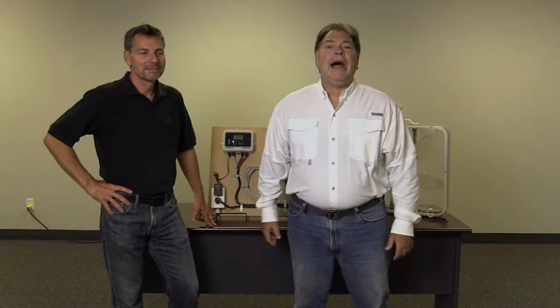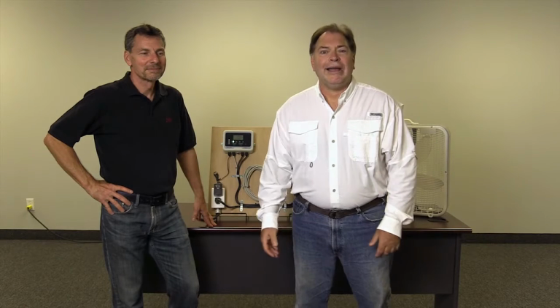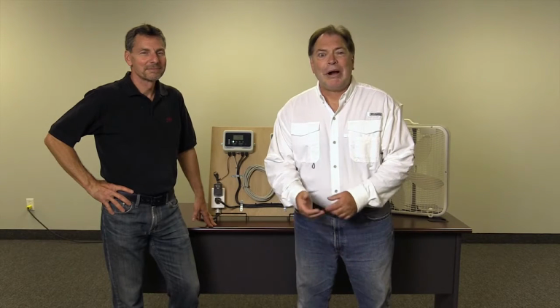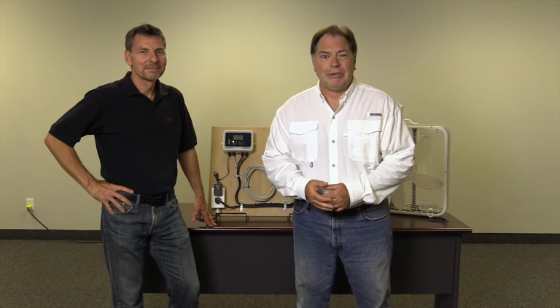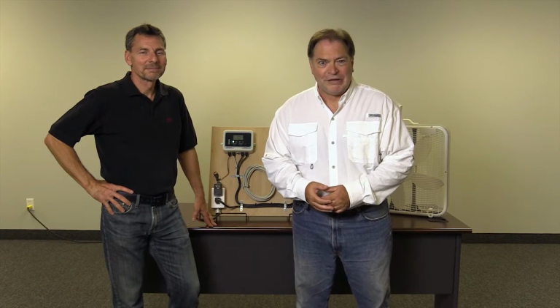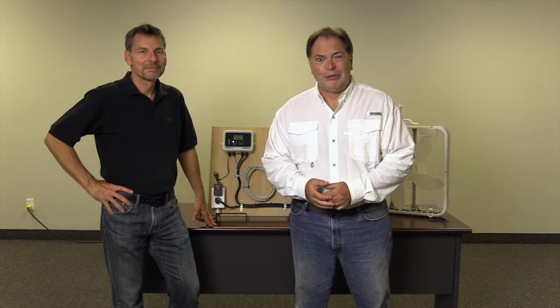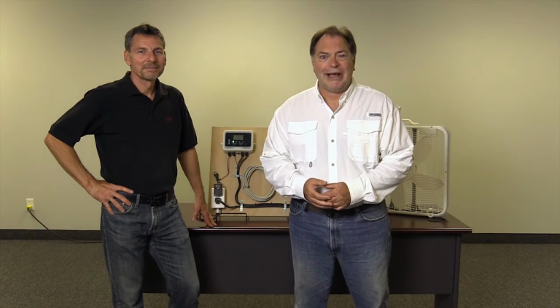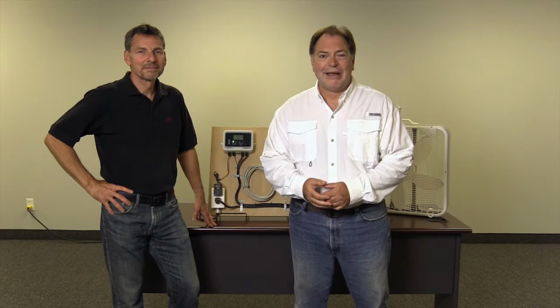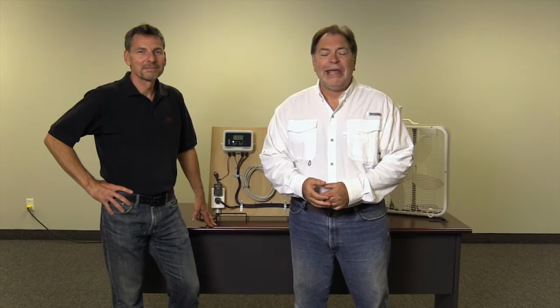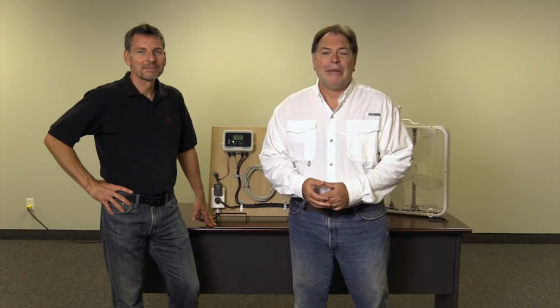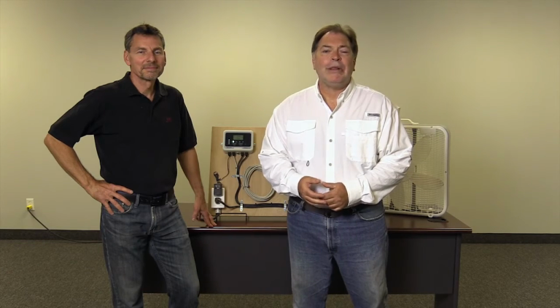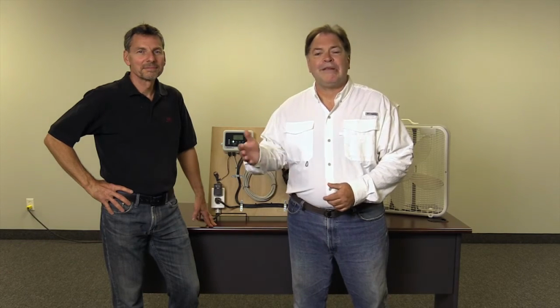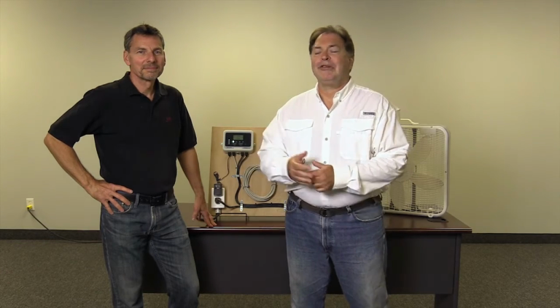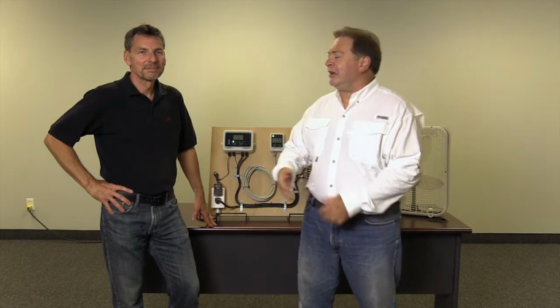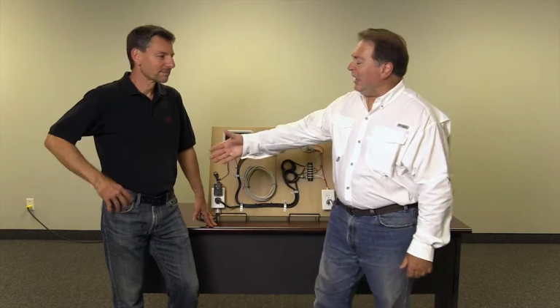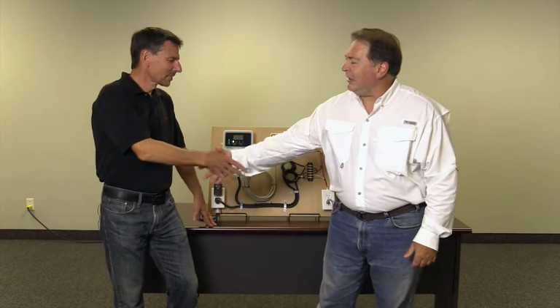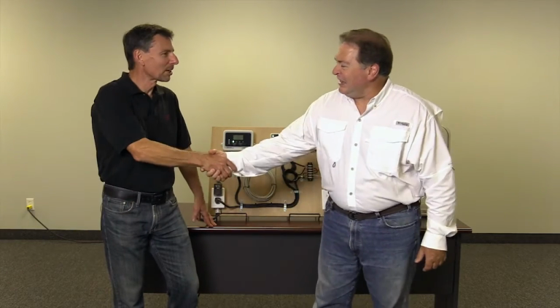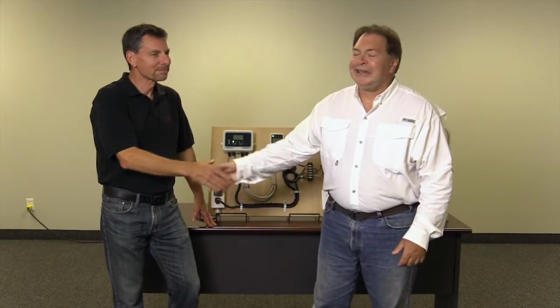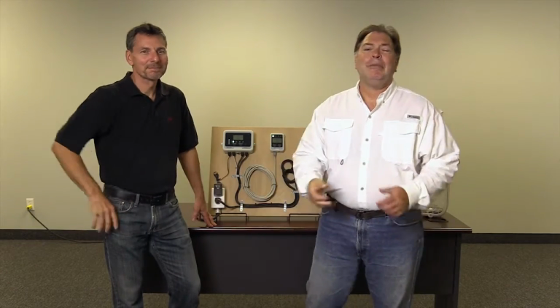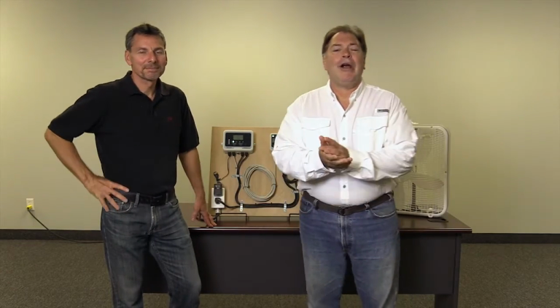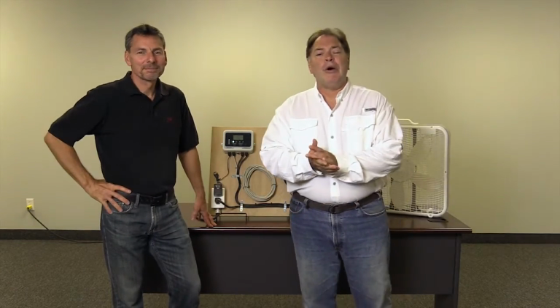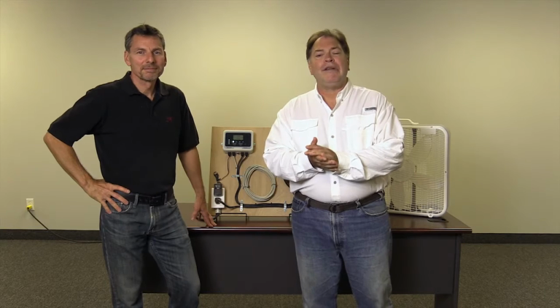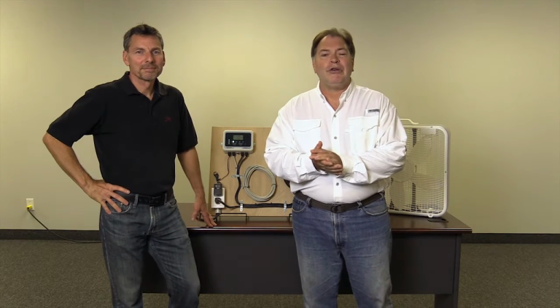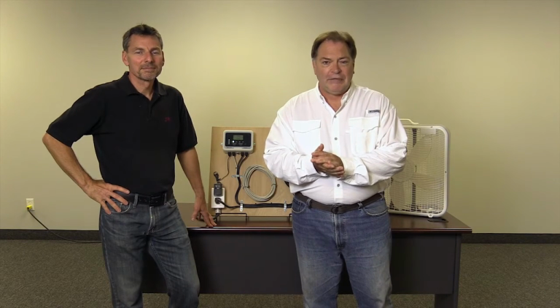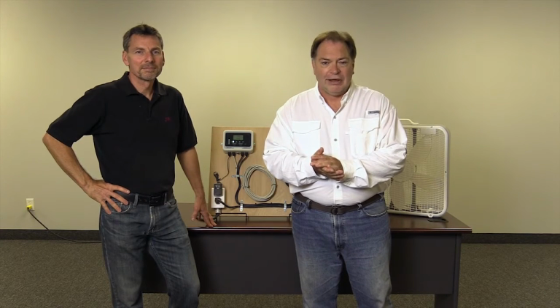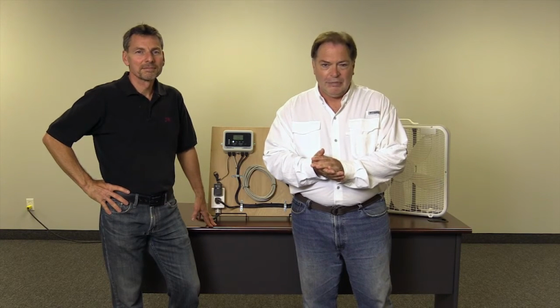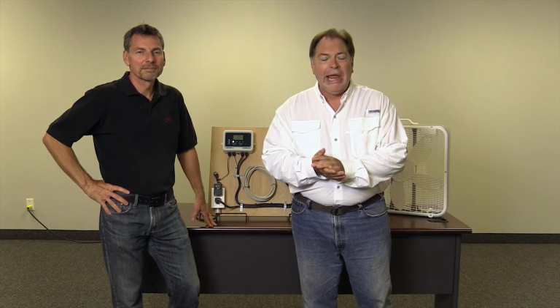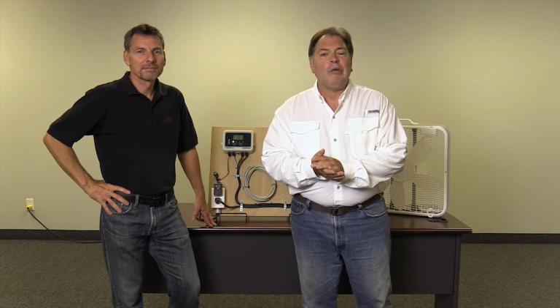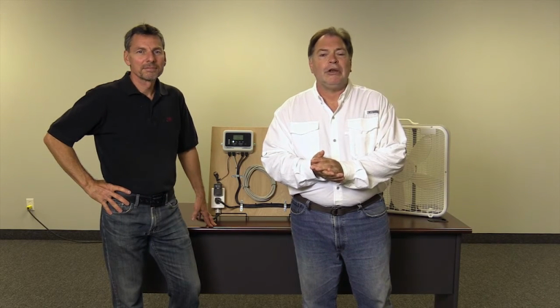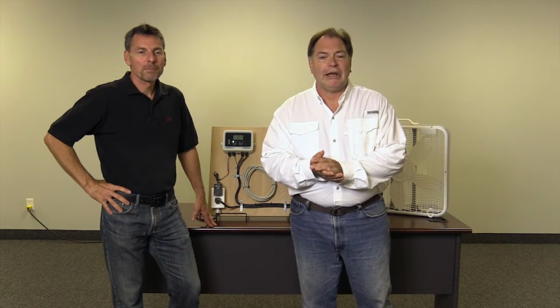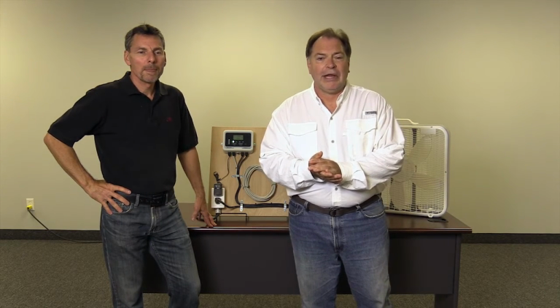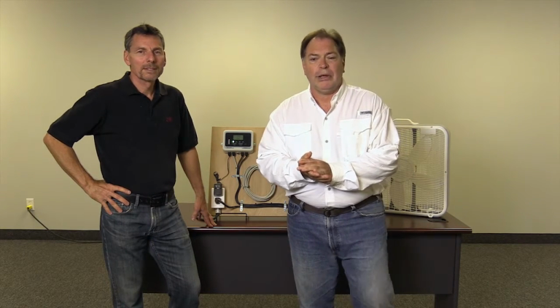Hi, I'm Mark Lemon from CO2meter.com and I'm here with Dennis the electrician. Hi Dennis. Hi Mark. We're here to tell you about our remote CO2 safety alarm and how we can connect a fan to it.